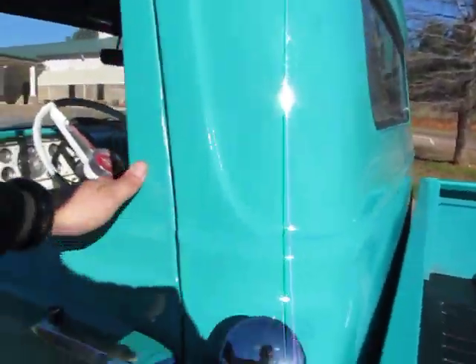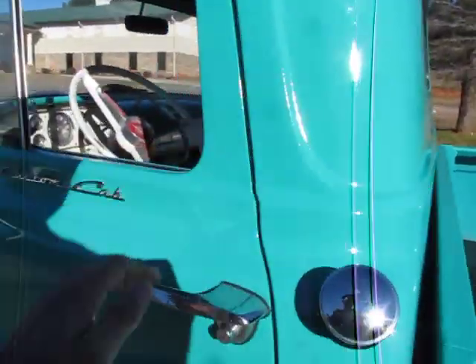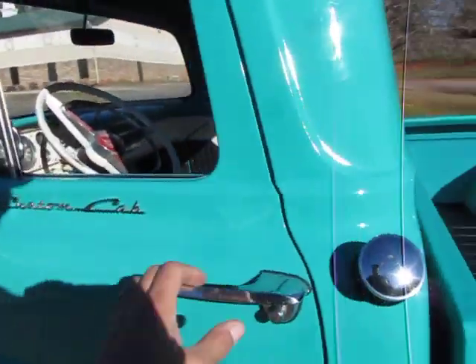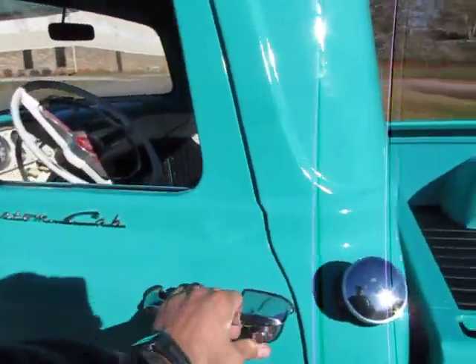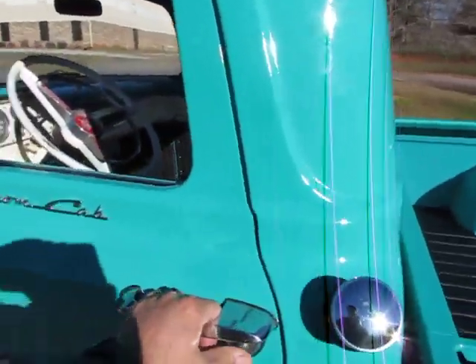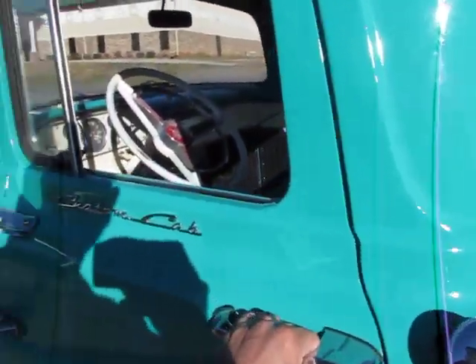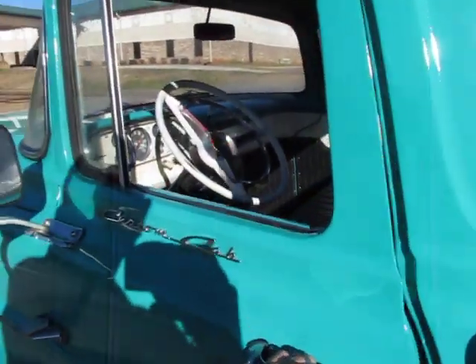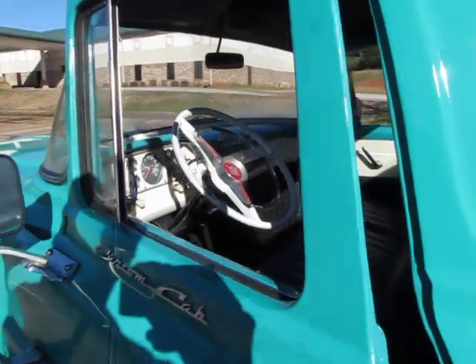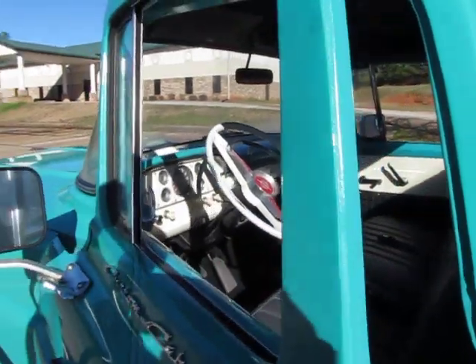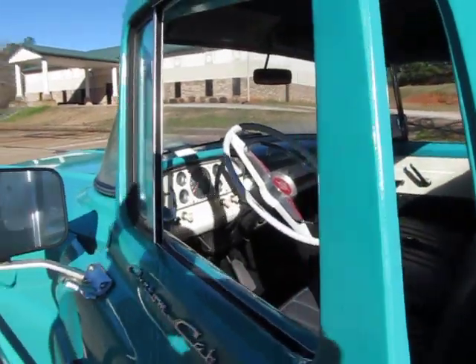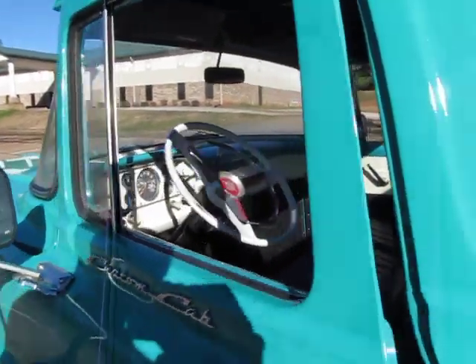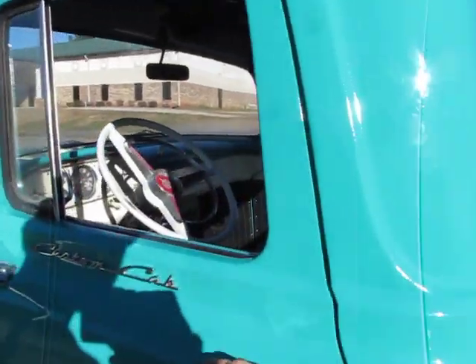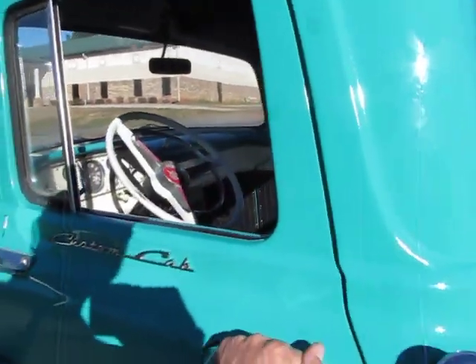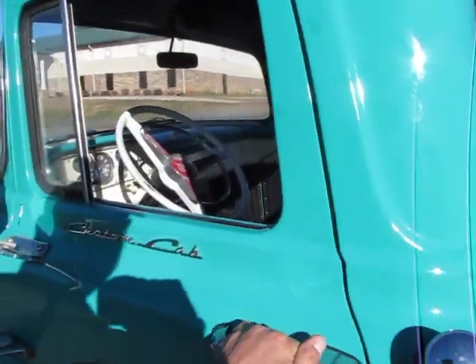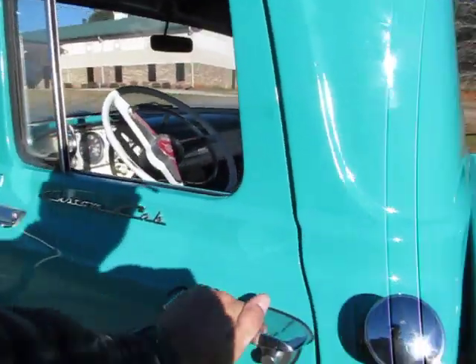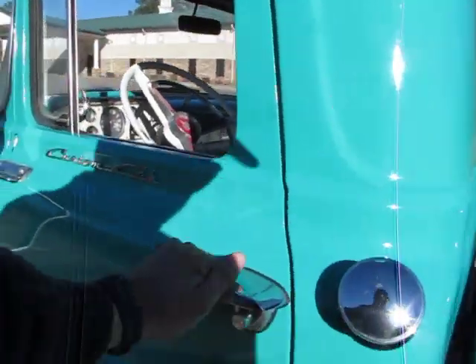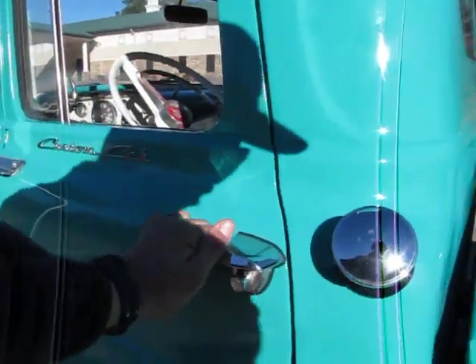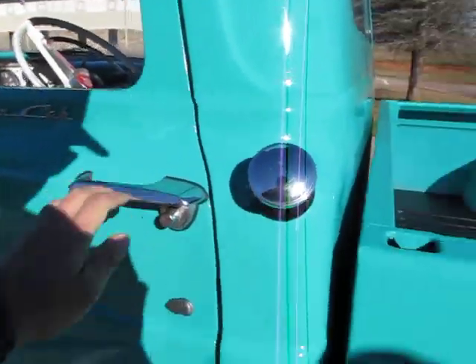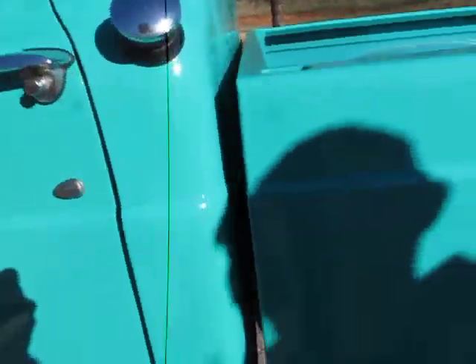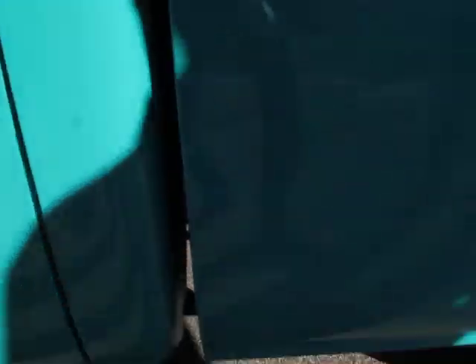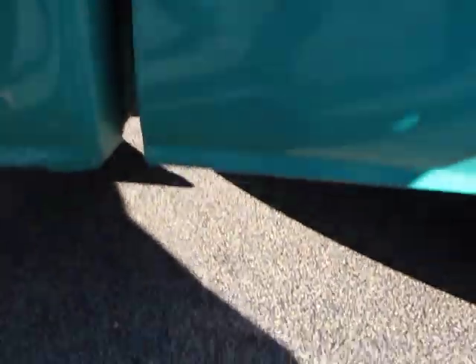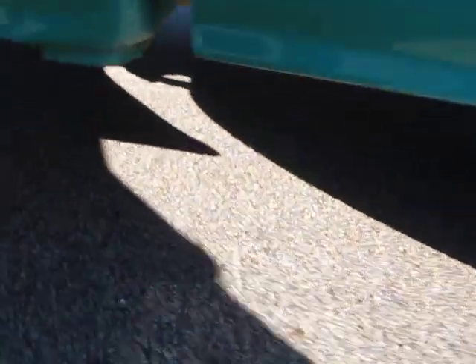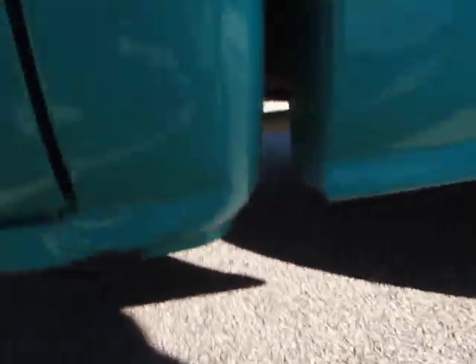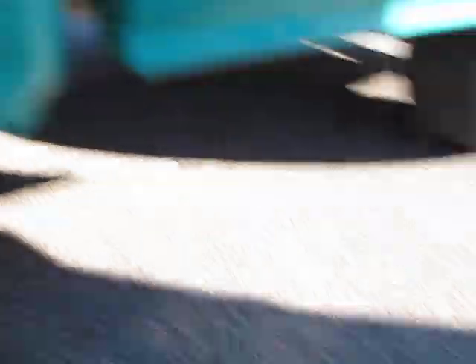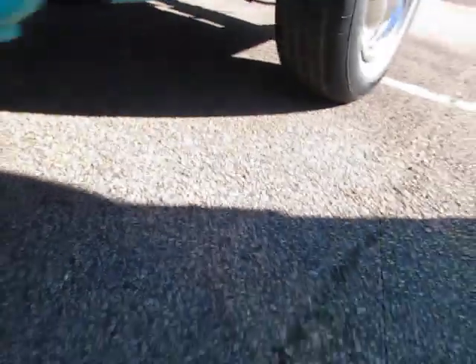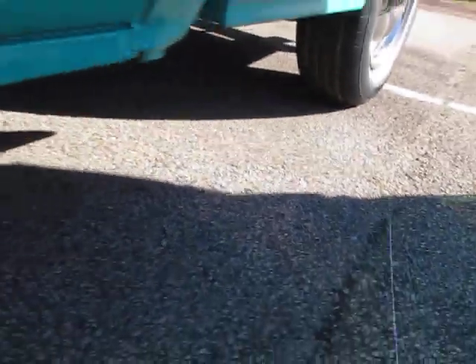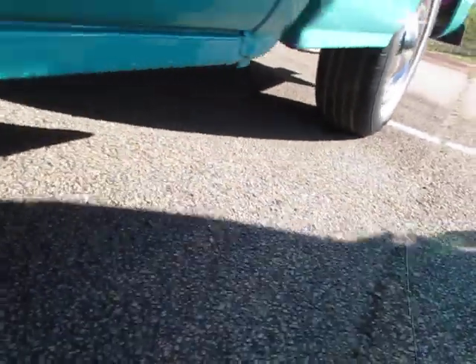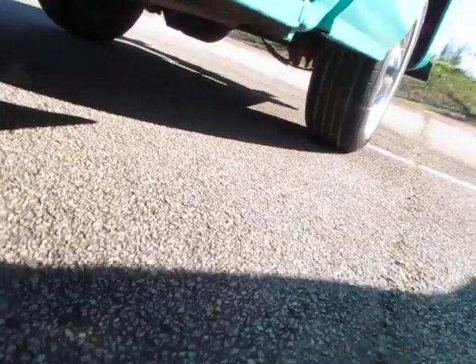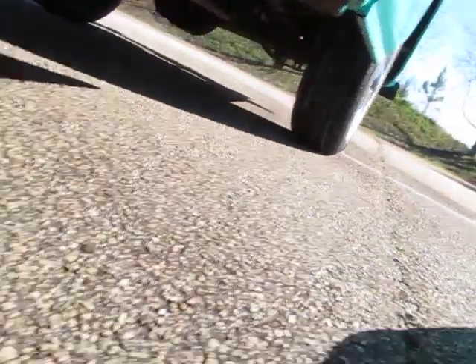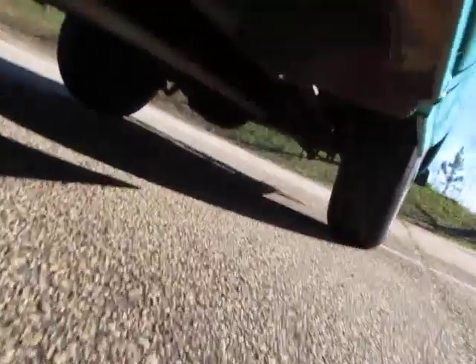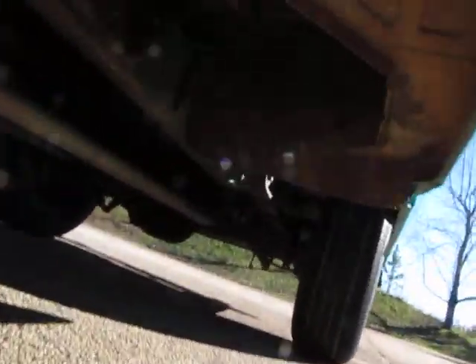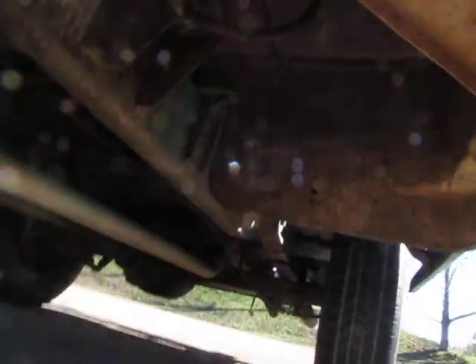Listen to that door close — this is a great sound. Let's take a quick look up underneath it before we take it for a drive.